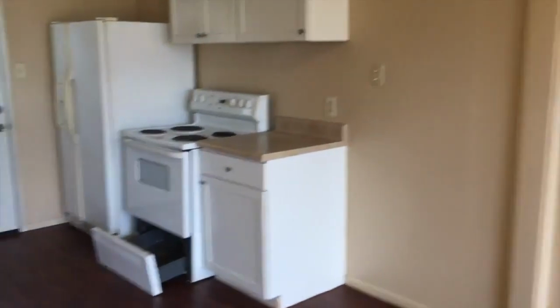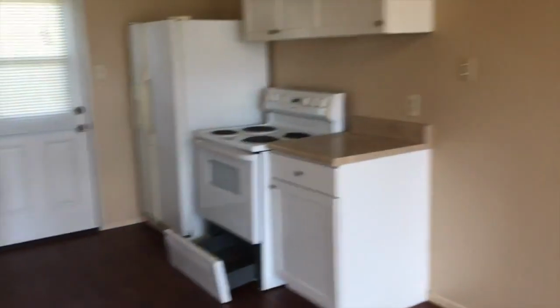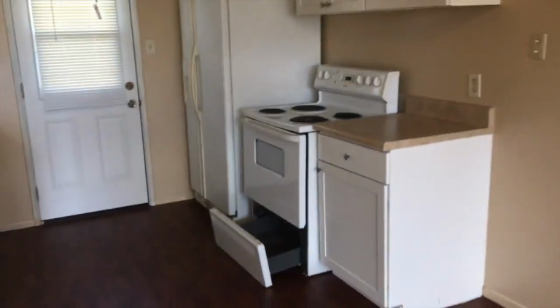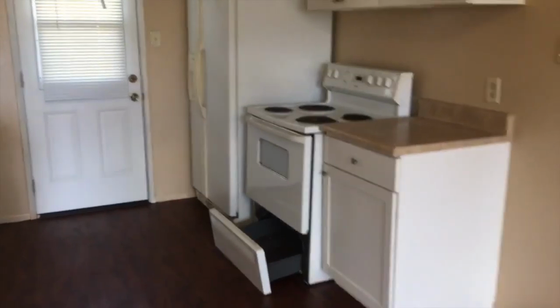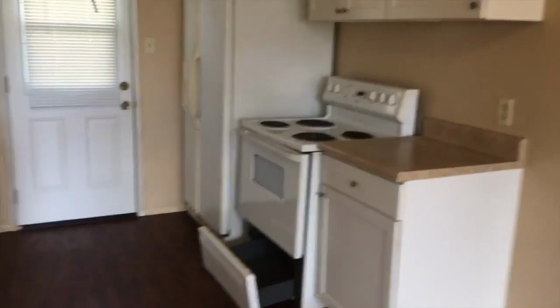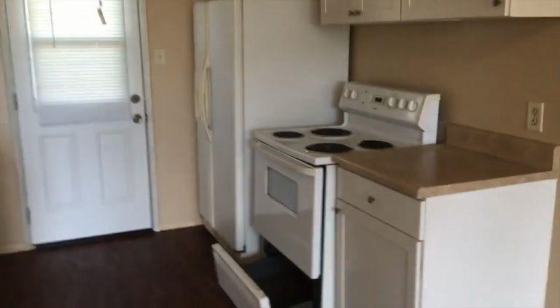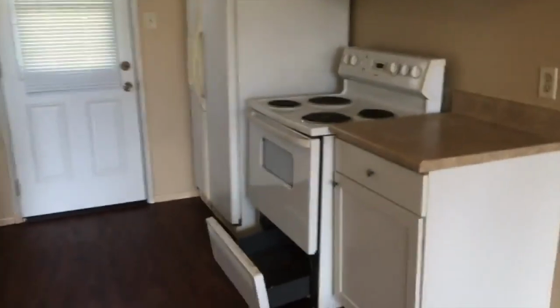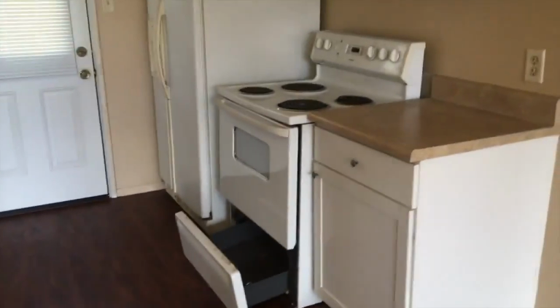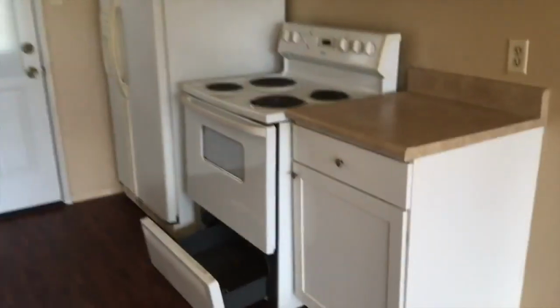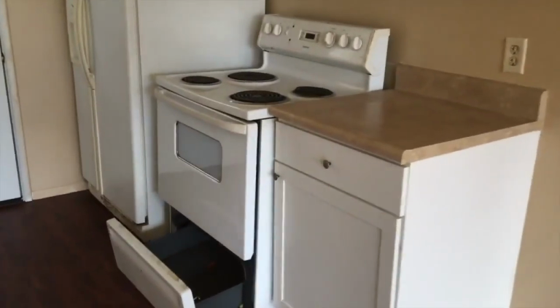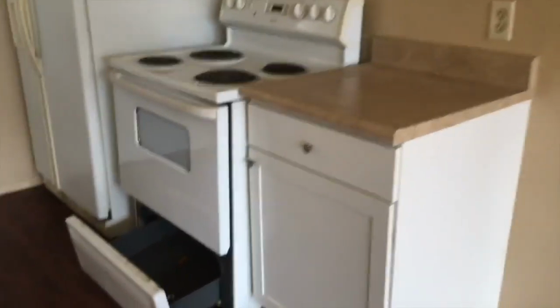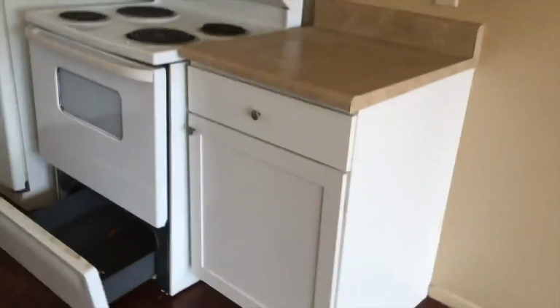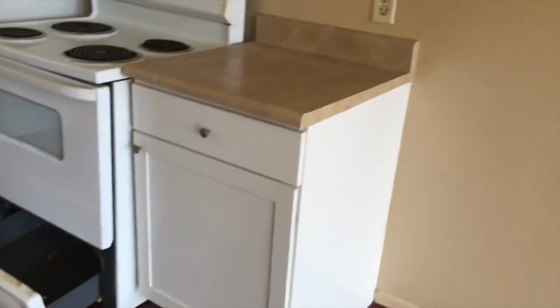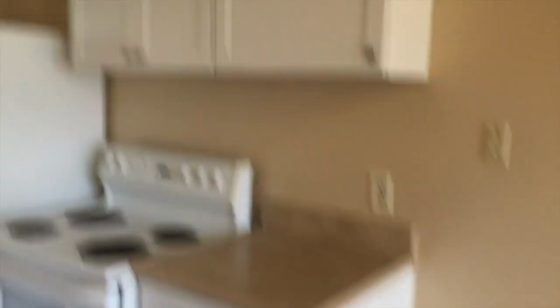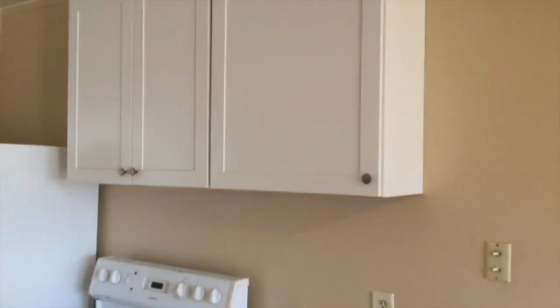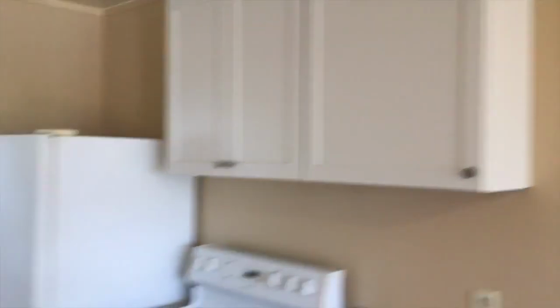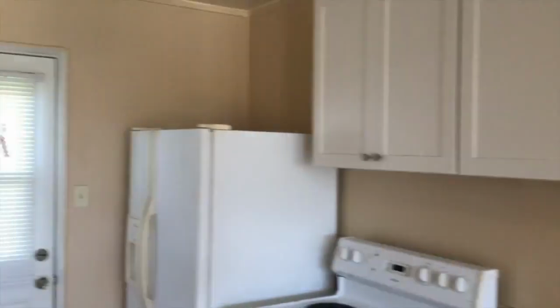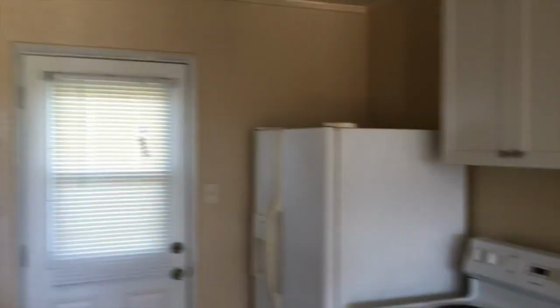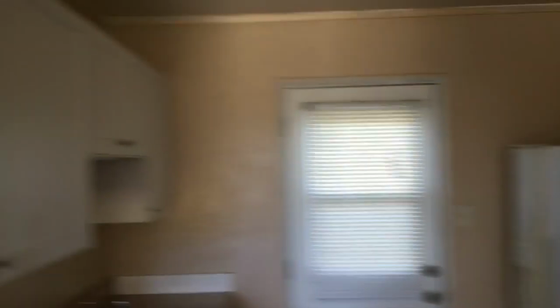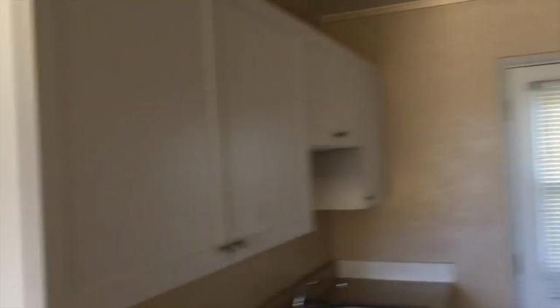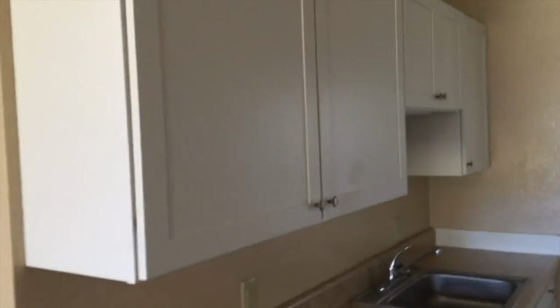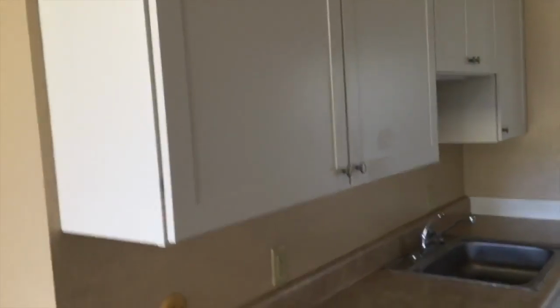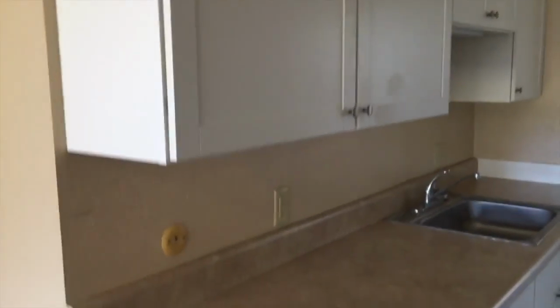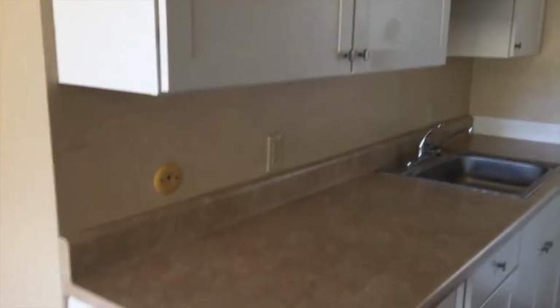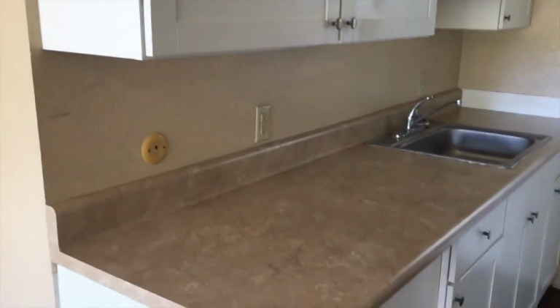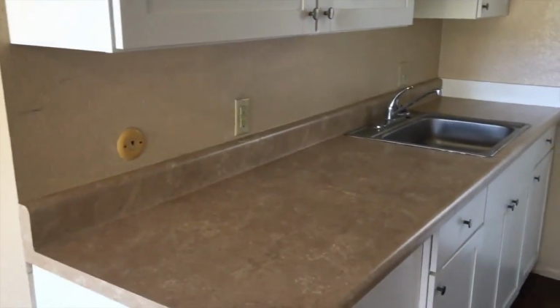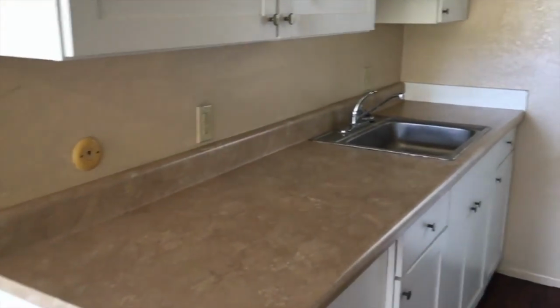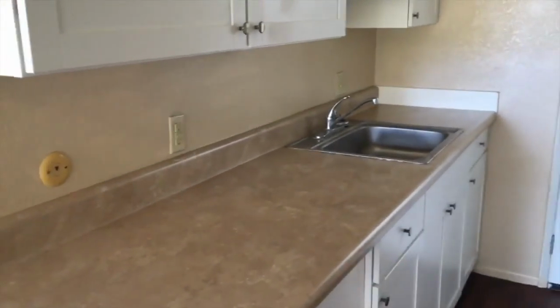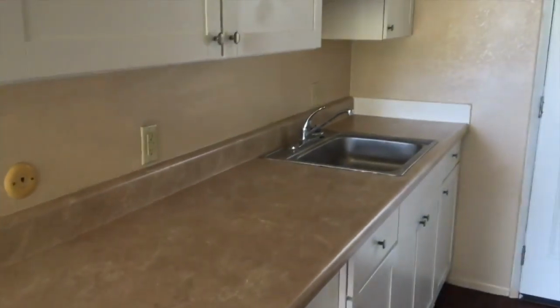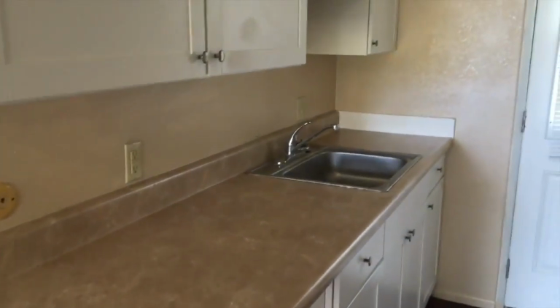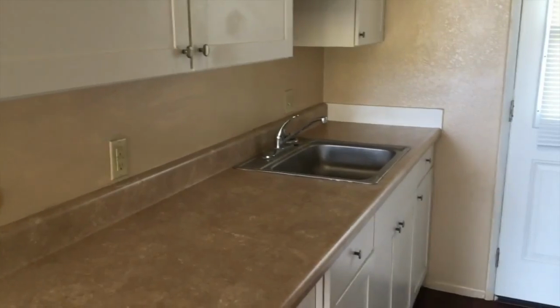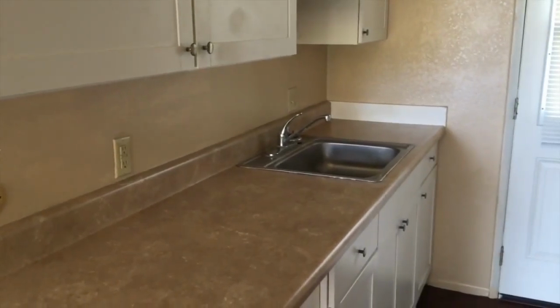And this is your kitchen — refrigerator, stove, sink, cabinetry, counter space, and nice countertops.